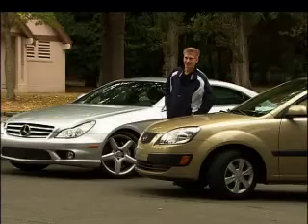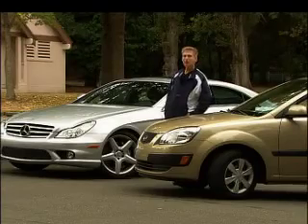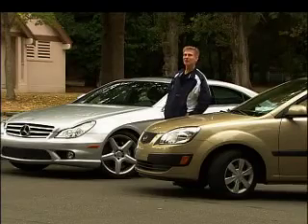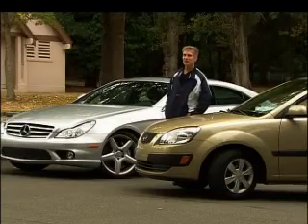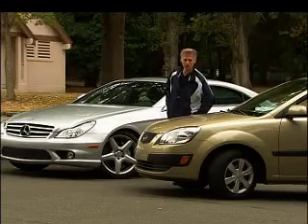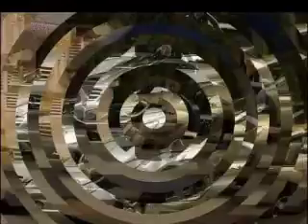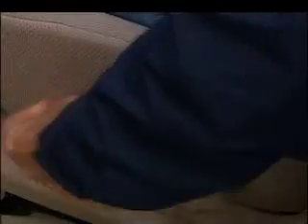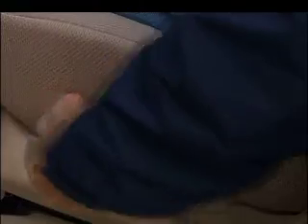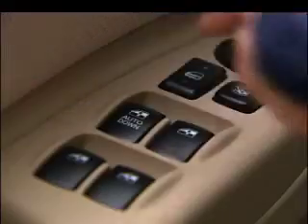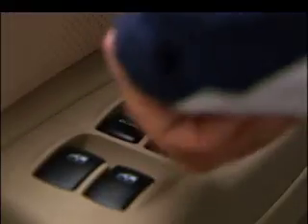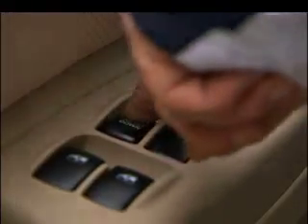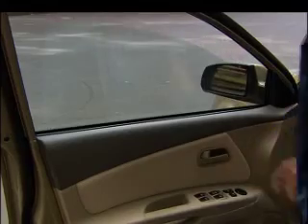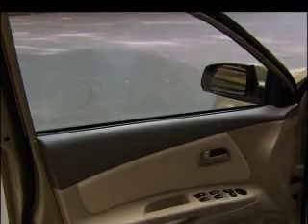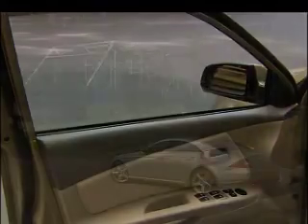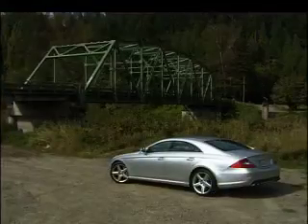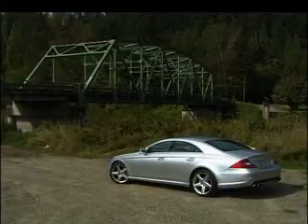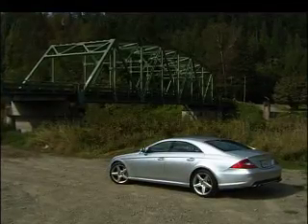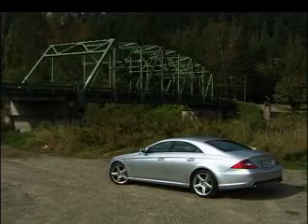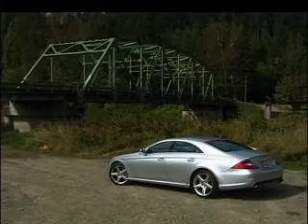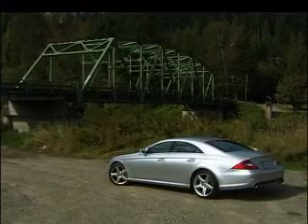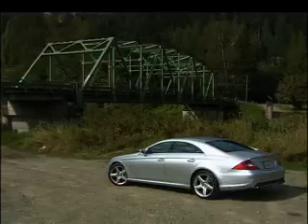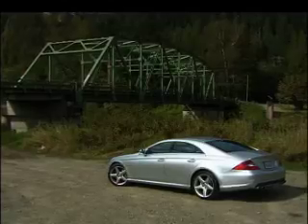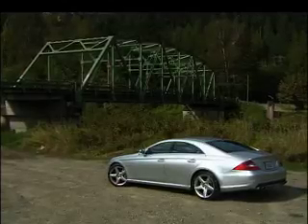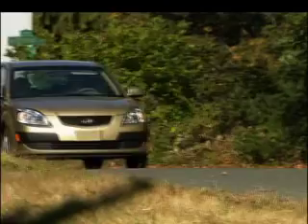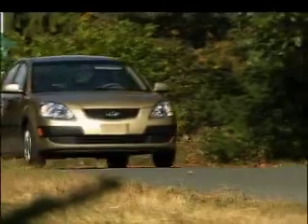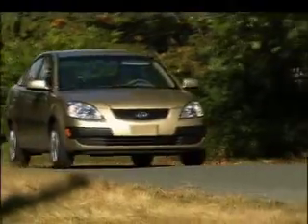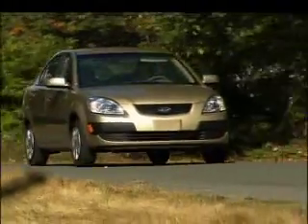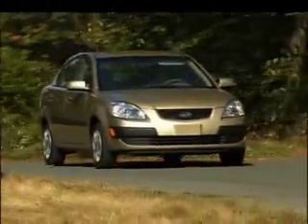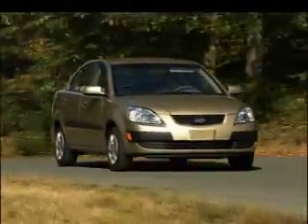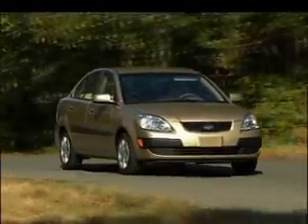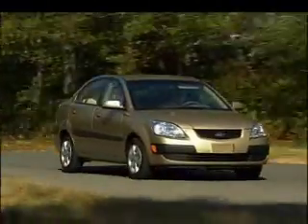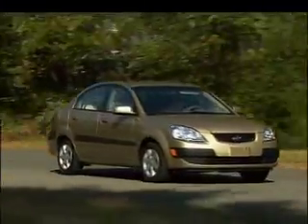That brings us to price. A well-equipped Rio stickers for $14,000. This one? $92,000. And its $1,700 gas guzzler tax pays for 18 months of fuel for the Kia.